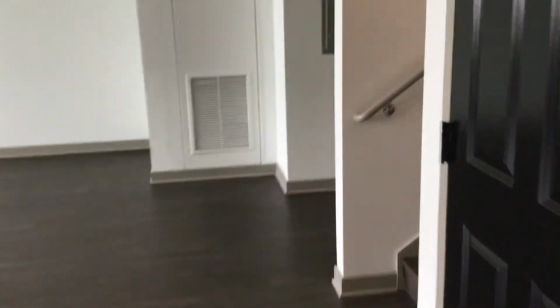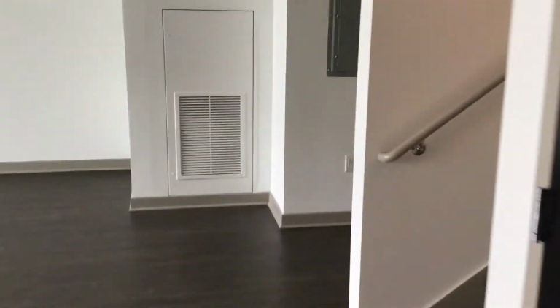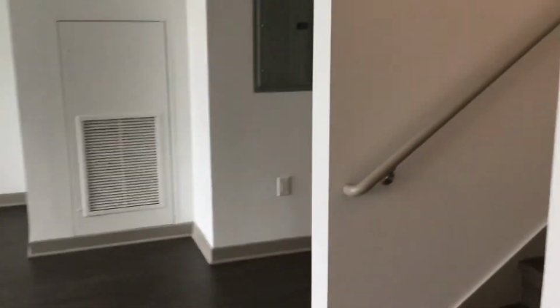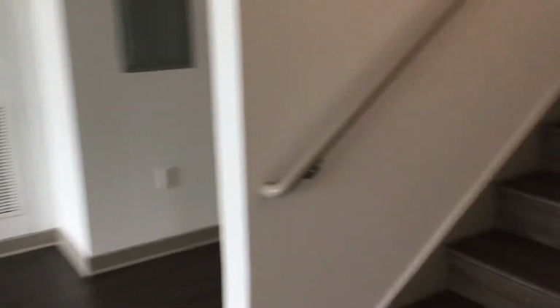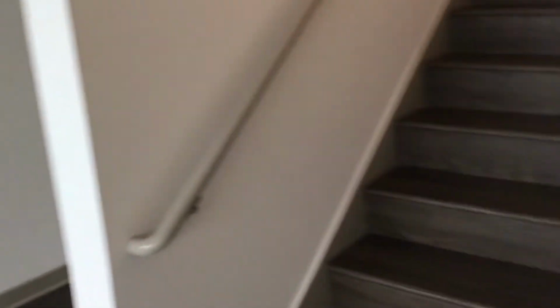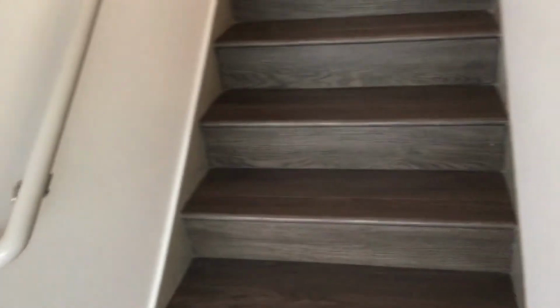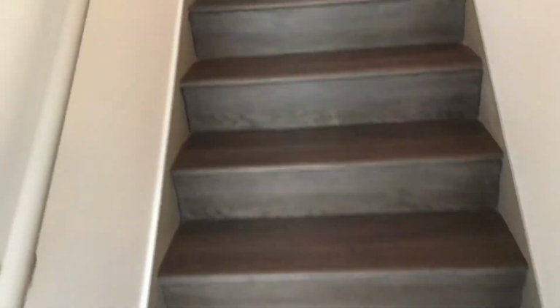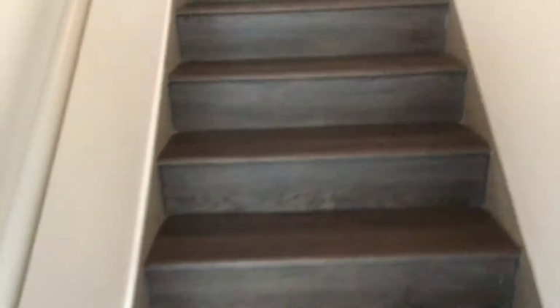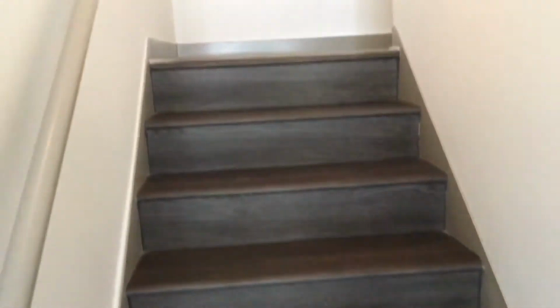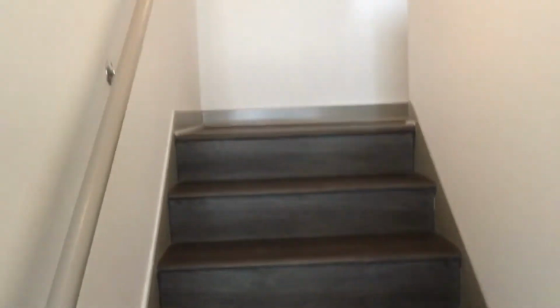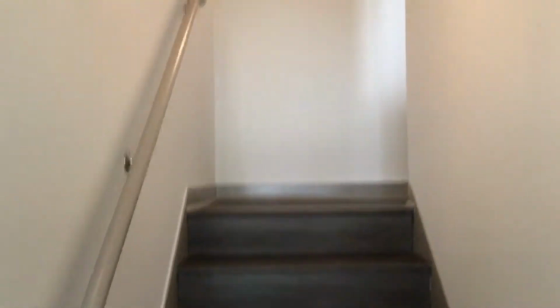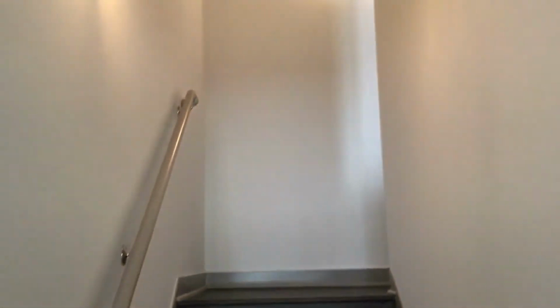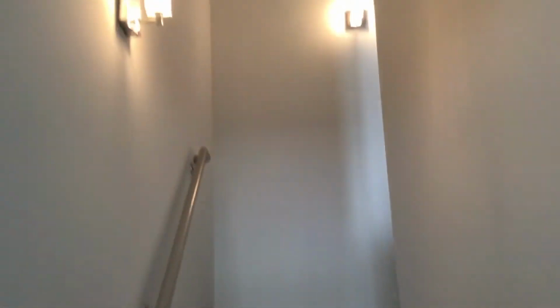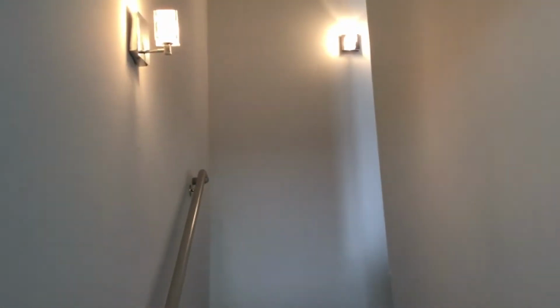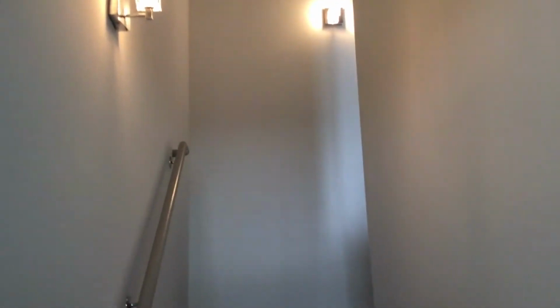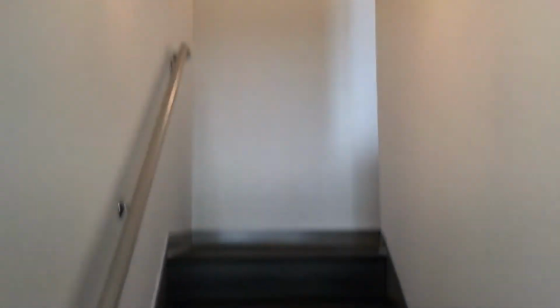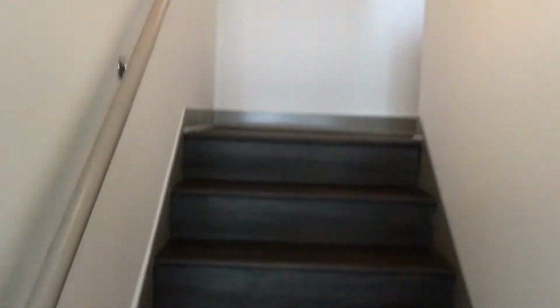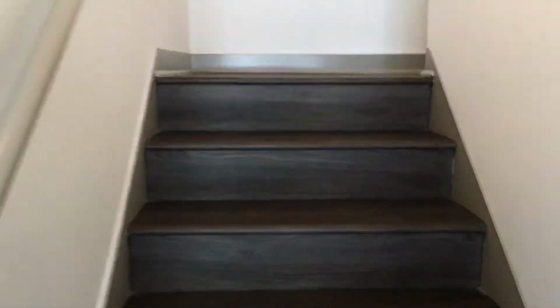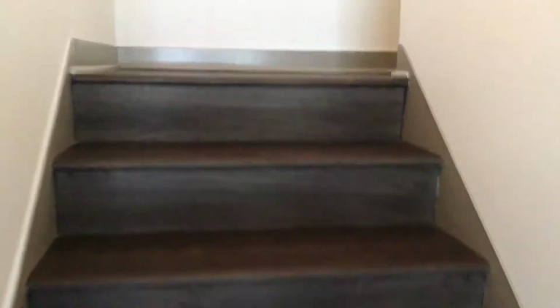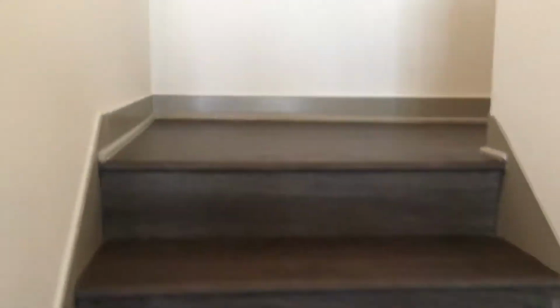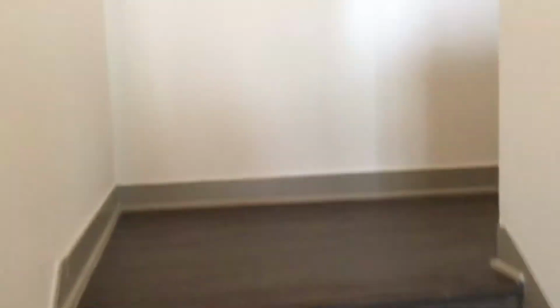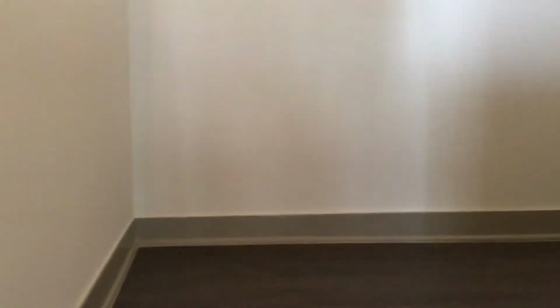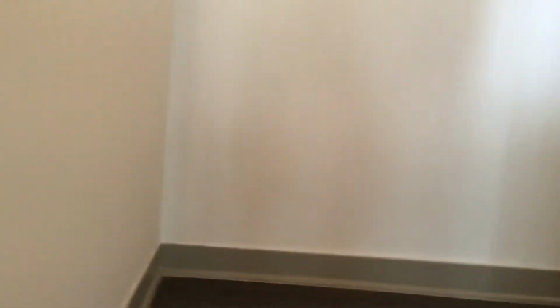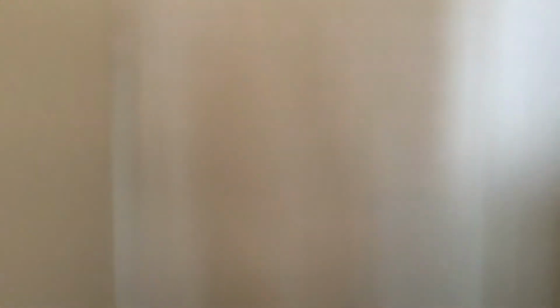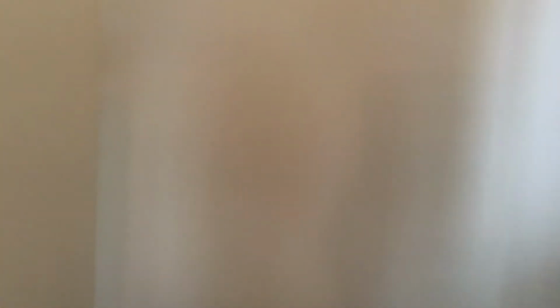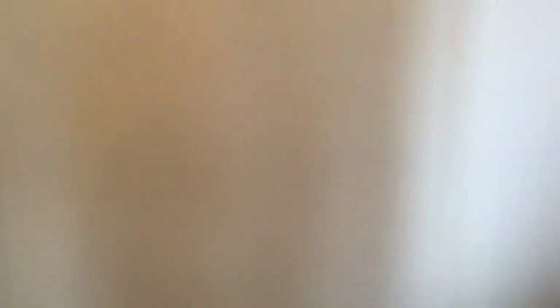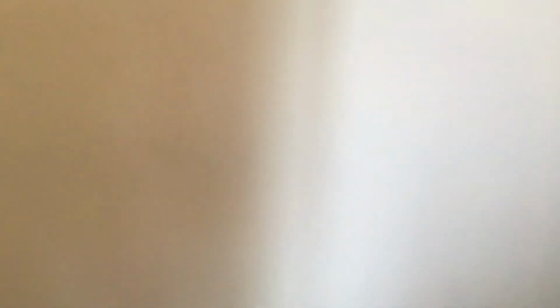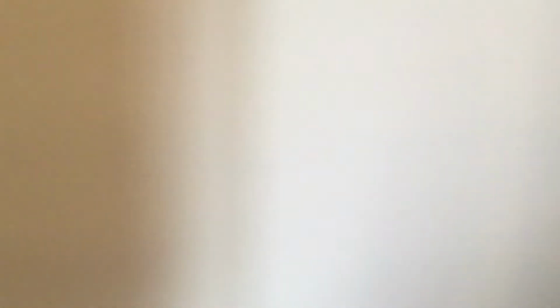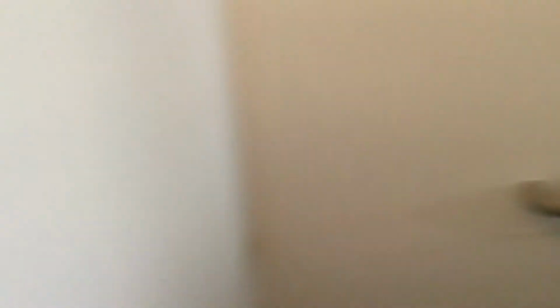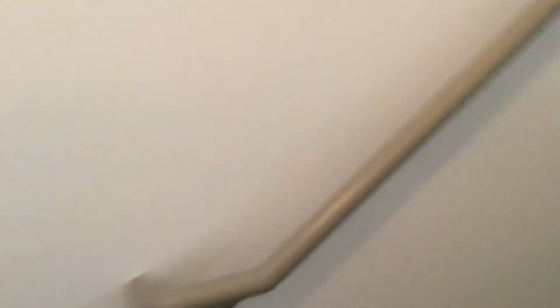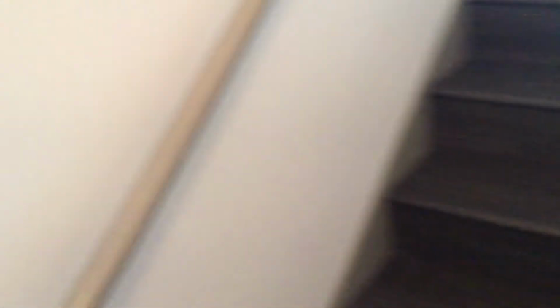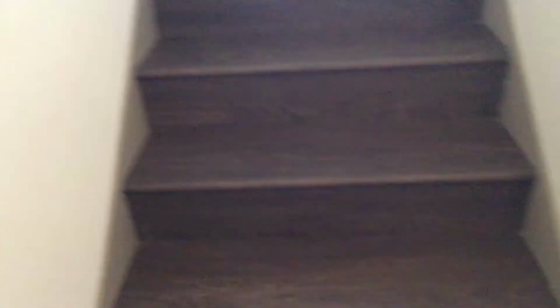As we walk to the right, we want to go up the stairs. You can see that we have lighting up the stairs, and hardwood floors.